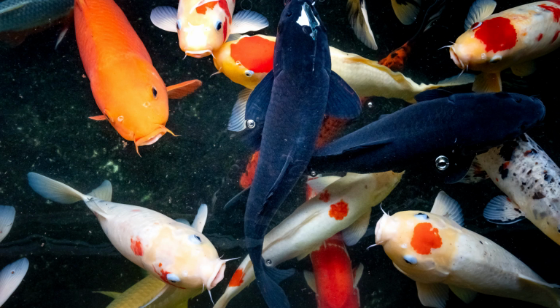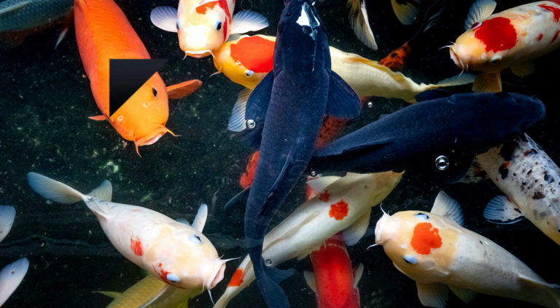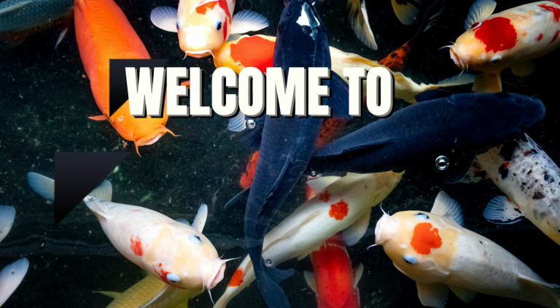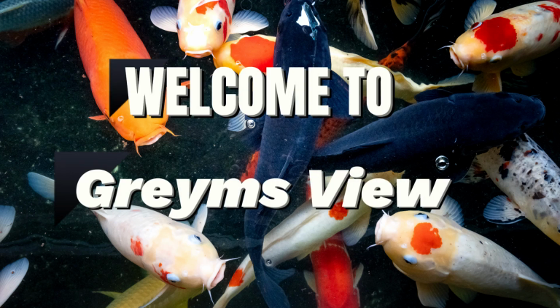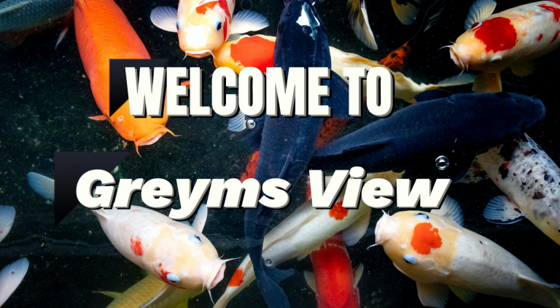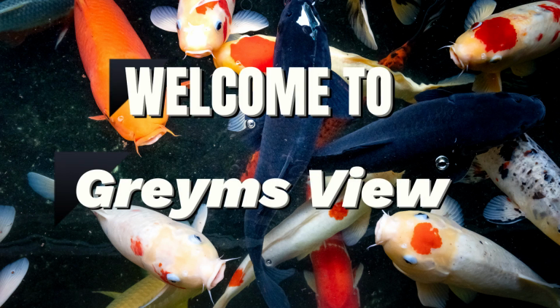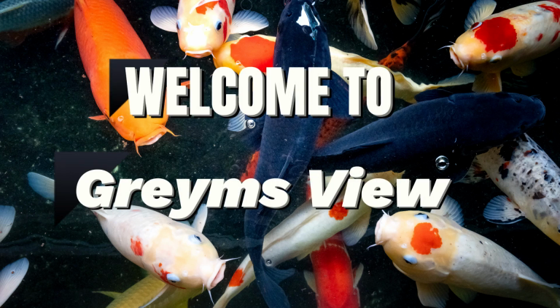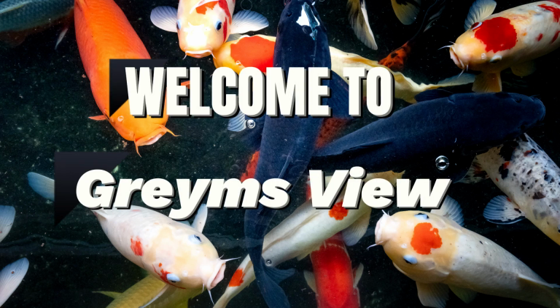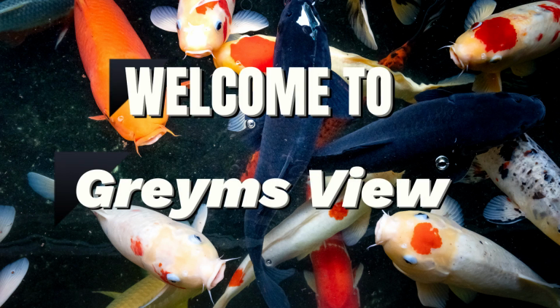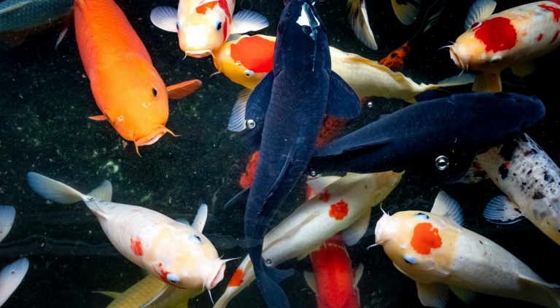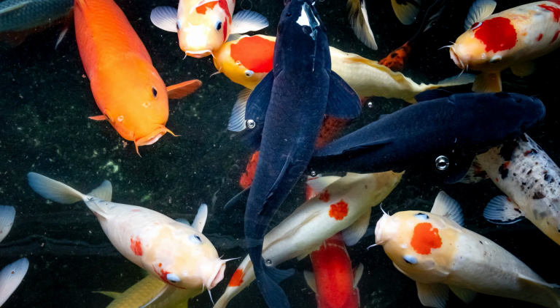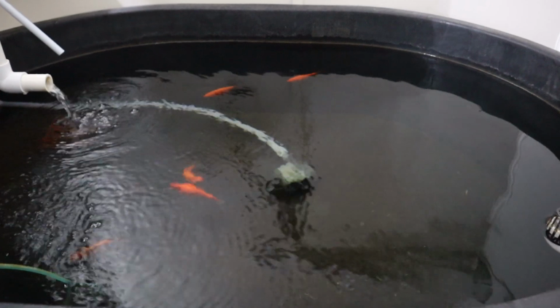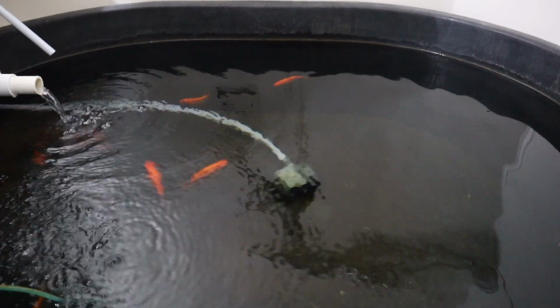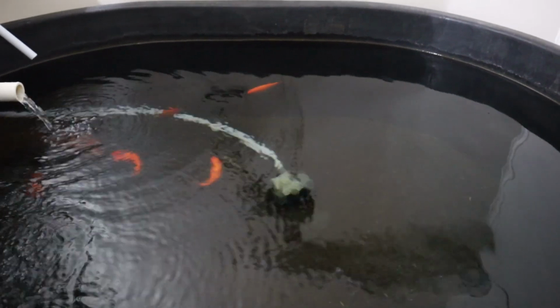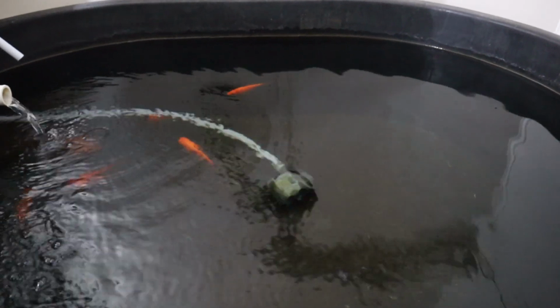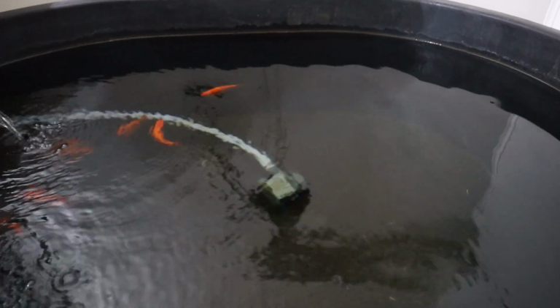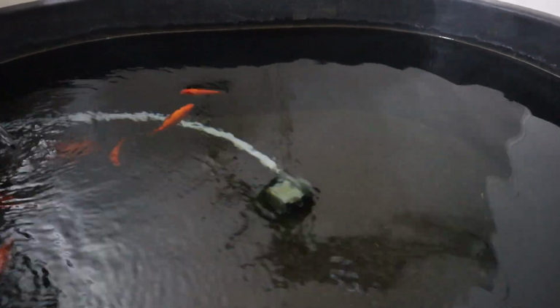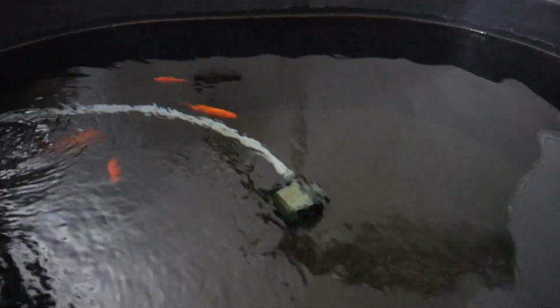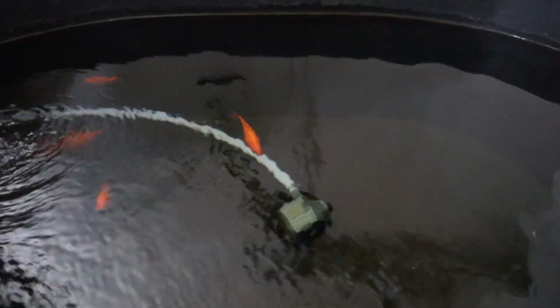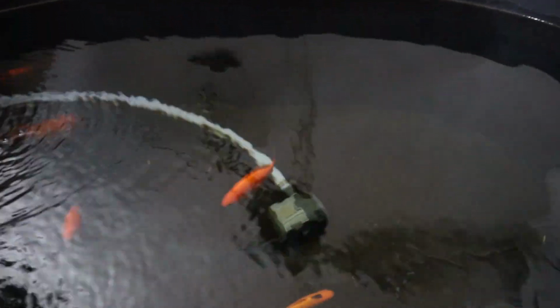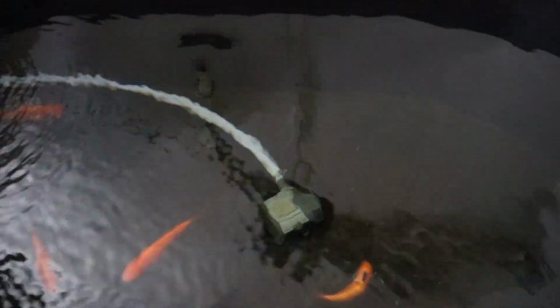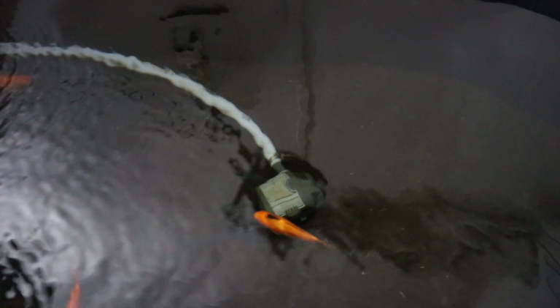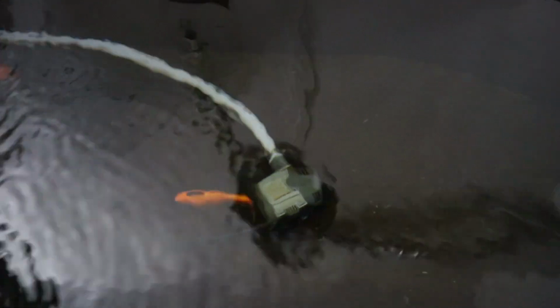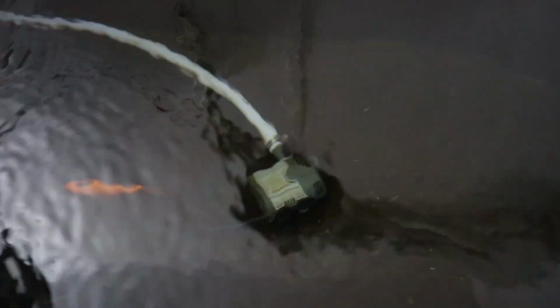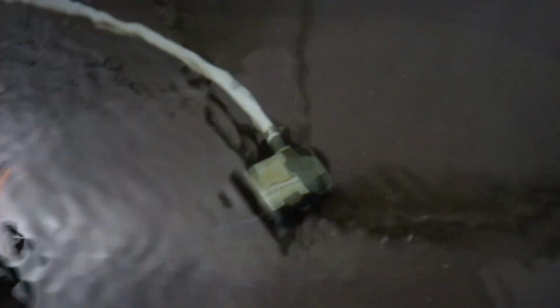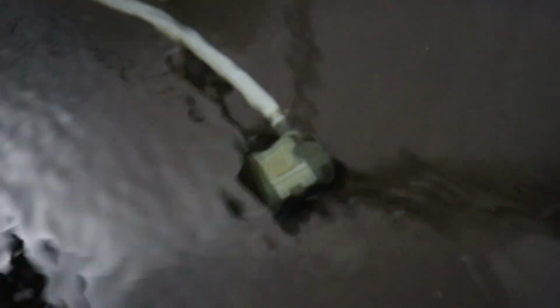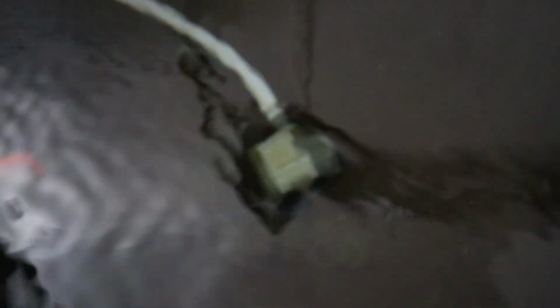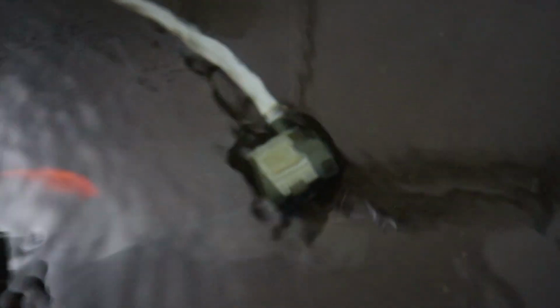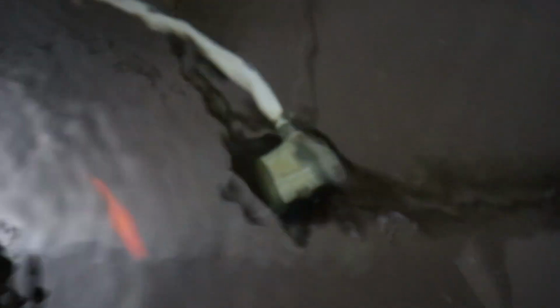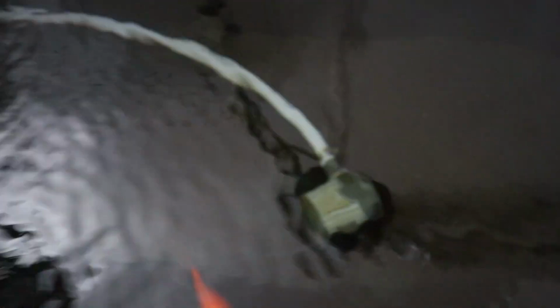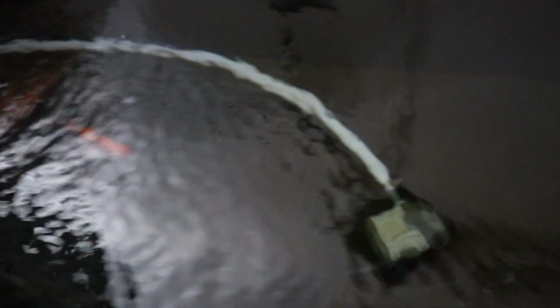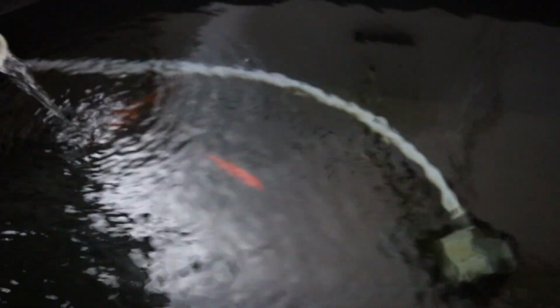Hello folks and welcome to Grahamsview. Today I'm going to be talking about powerheads or pumps, the driving force behind all homemade filter systems and indeed indispensable for draining any aquariums or stock ponds that you may have.